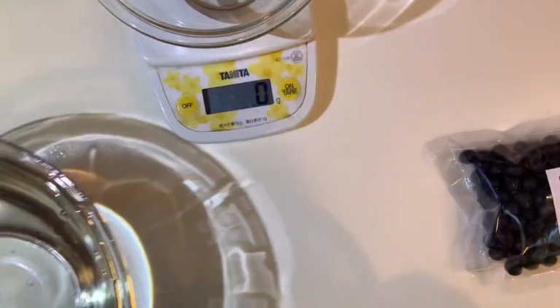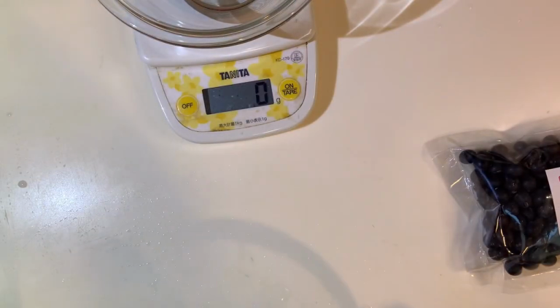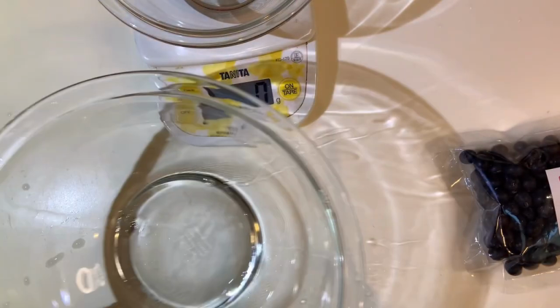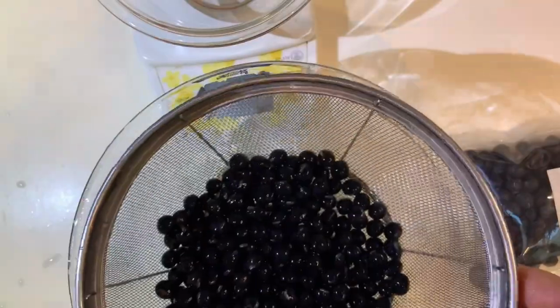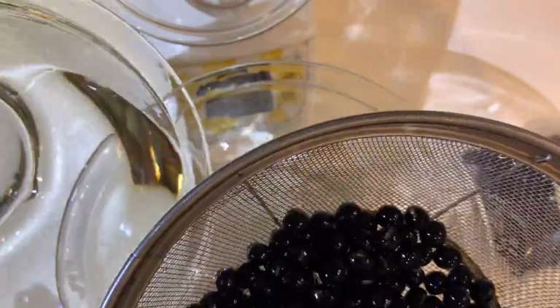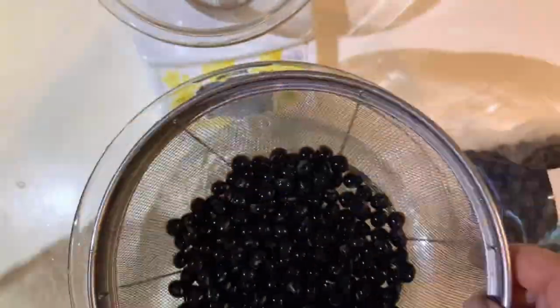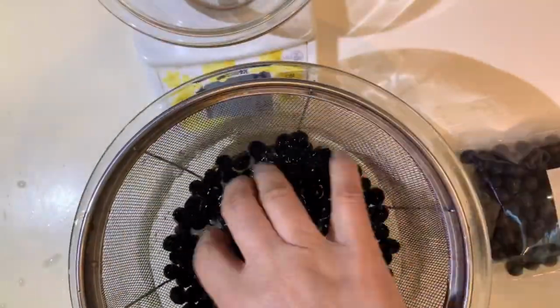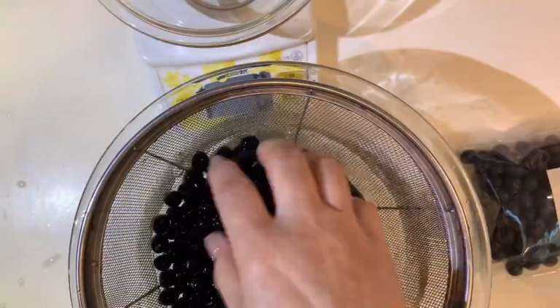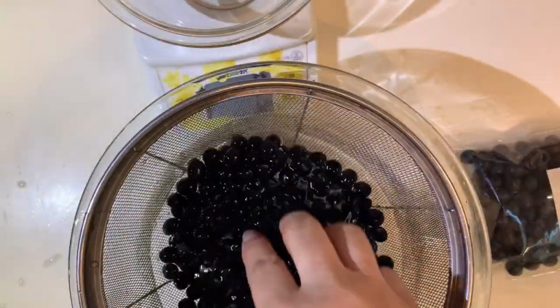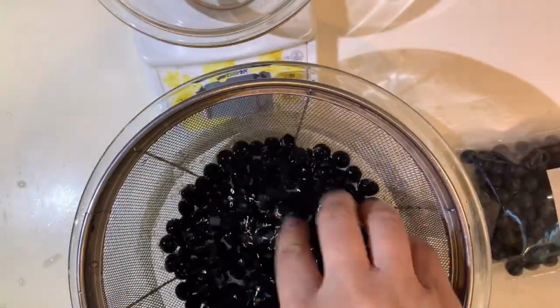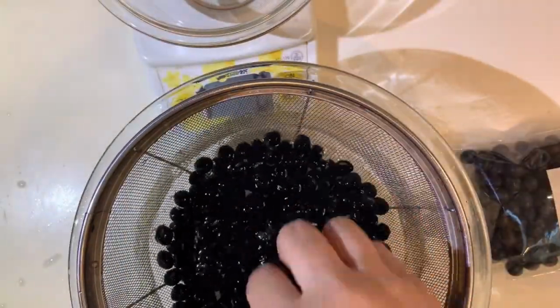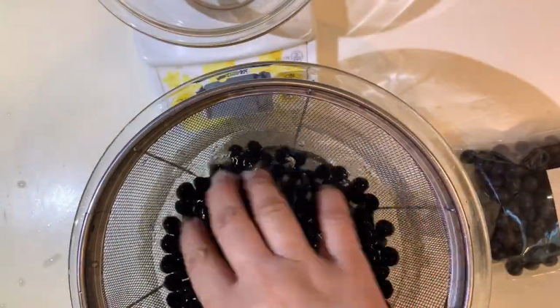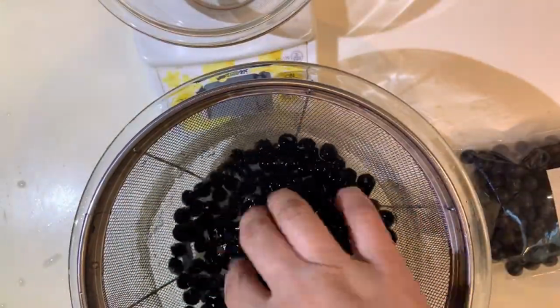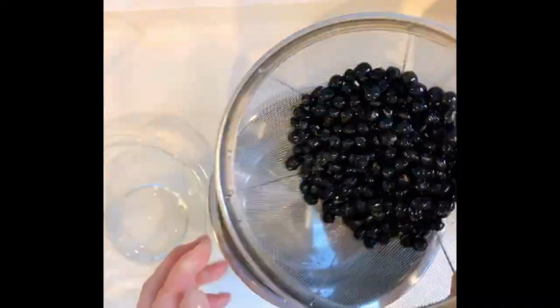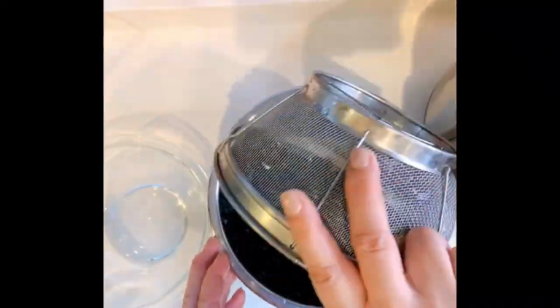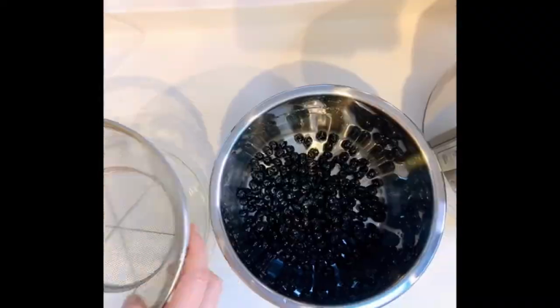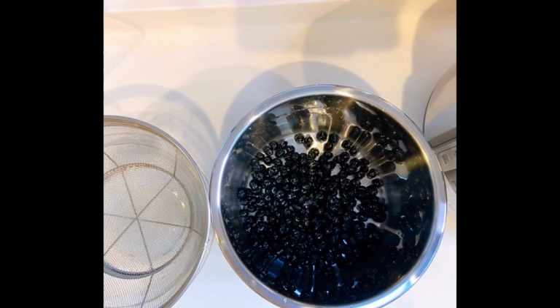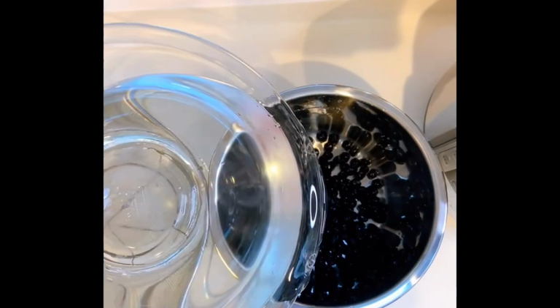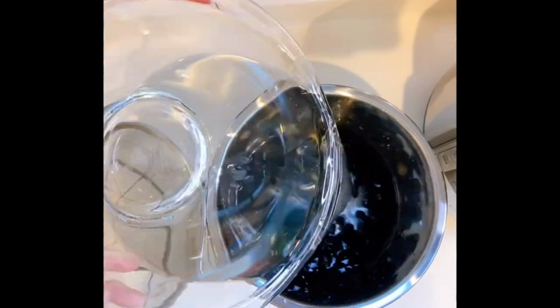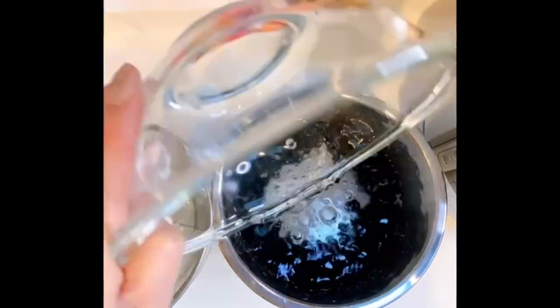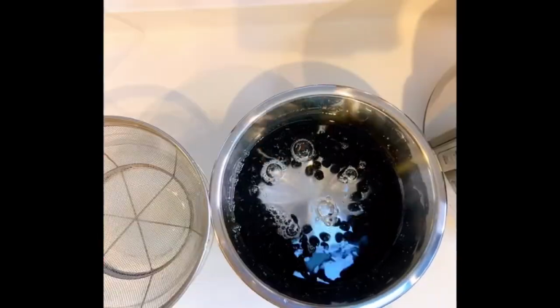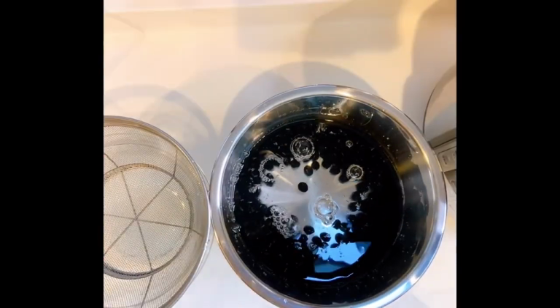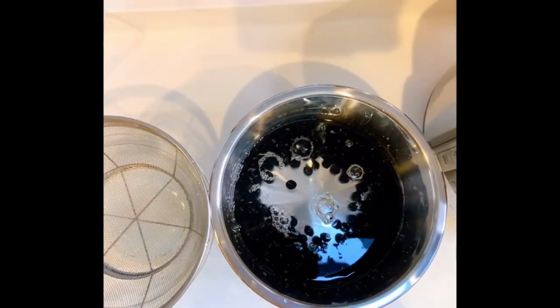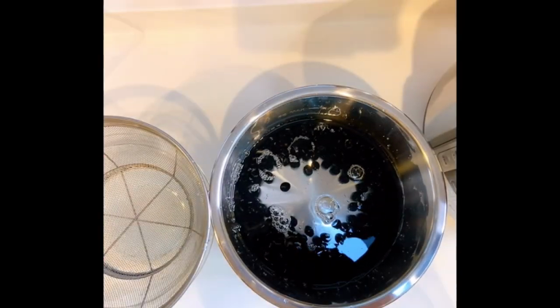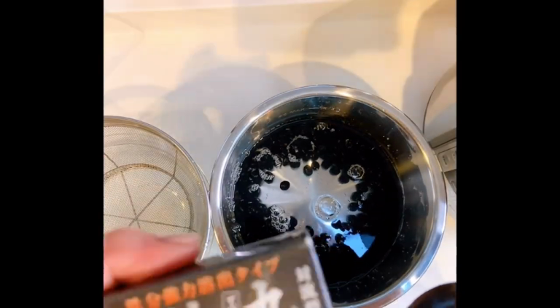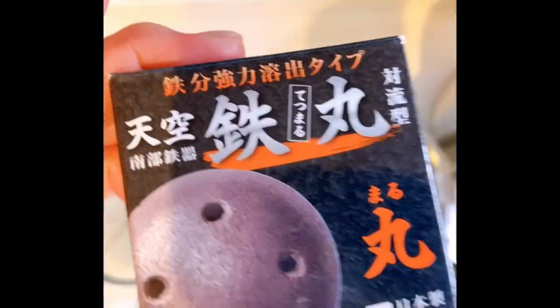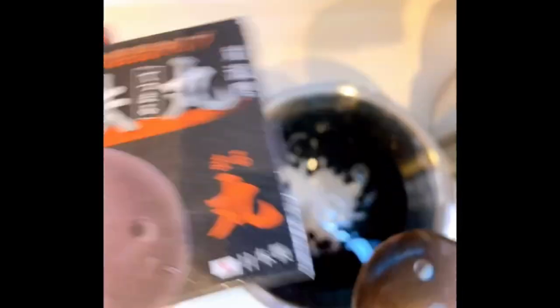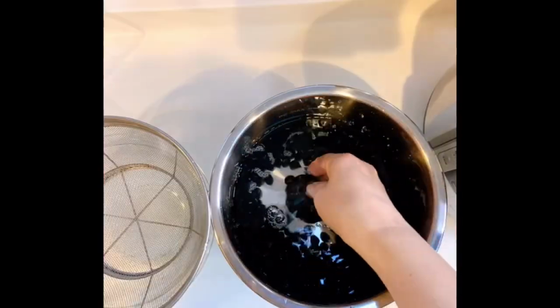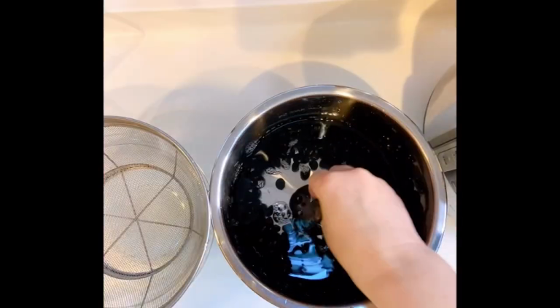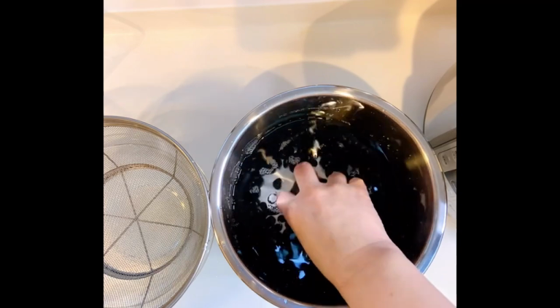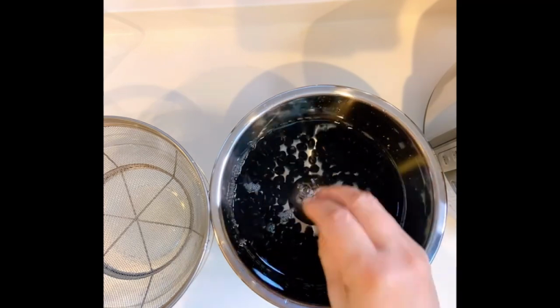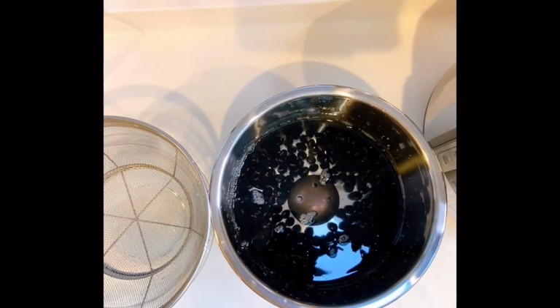Gently rinse kuromame under cold water for a few minutes. Put kuromame, water, and an iron ball into the pan. Then, let it sit at room temperature overnight.